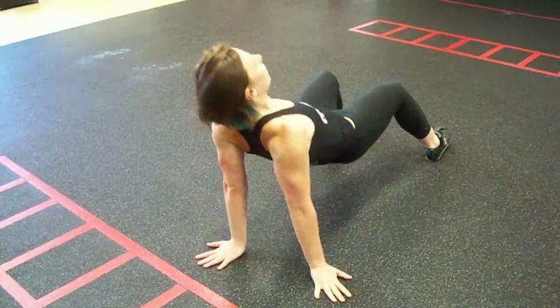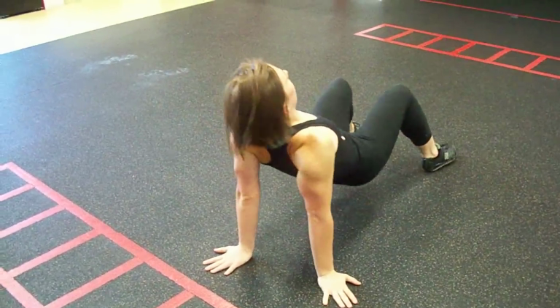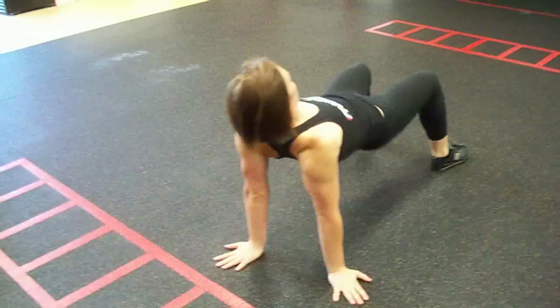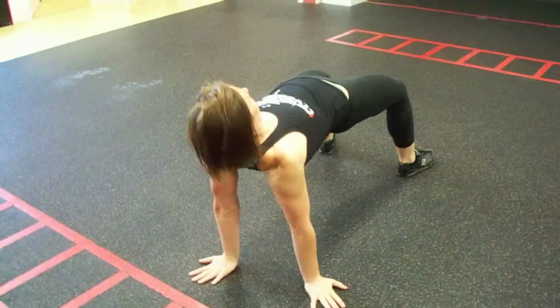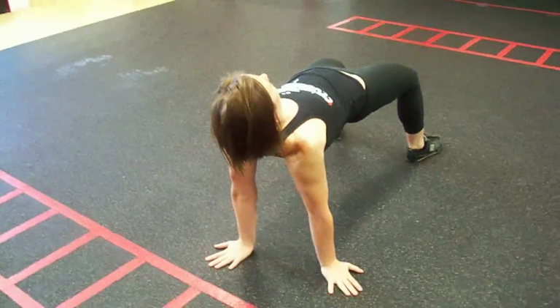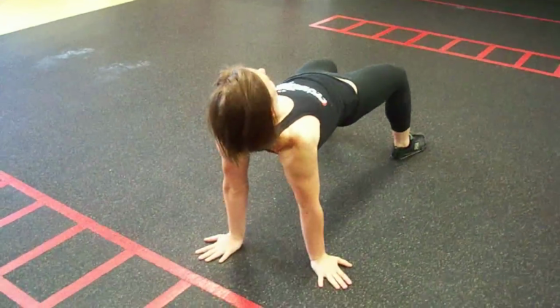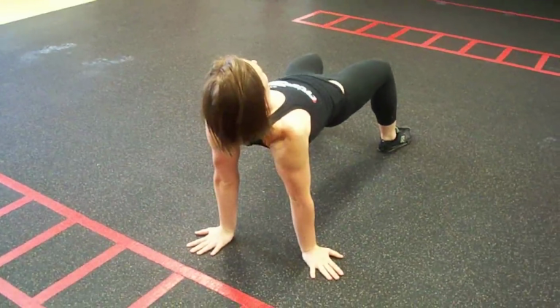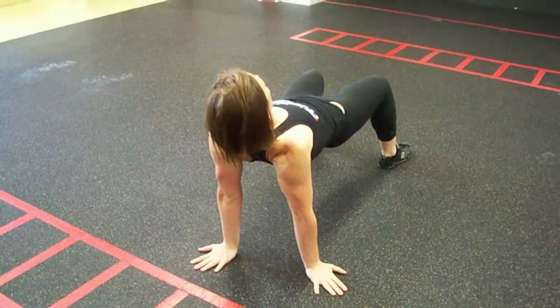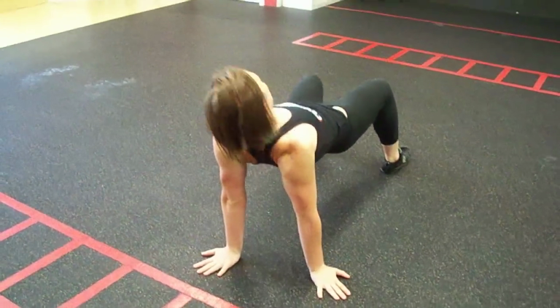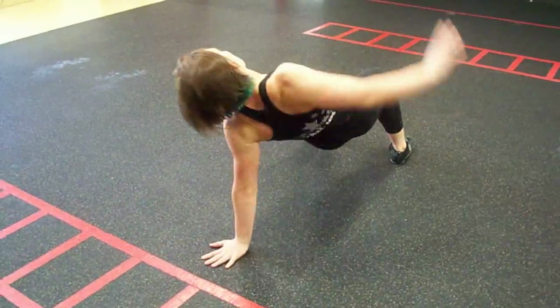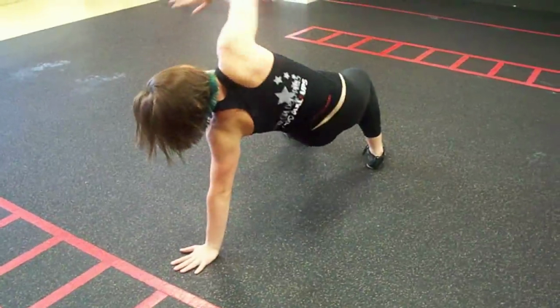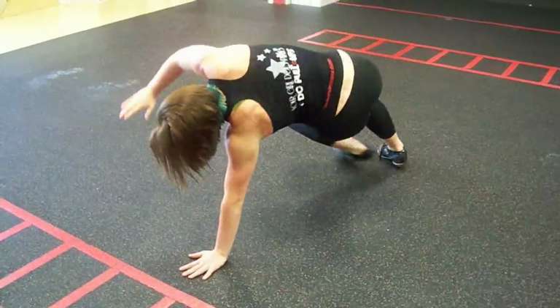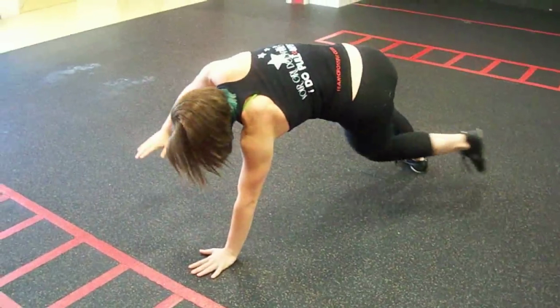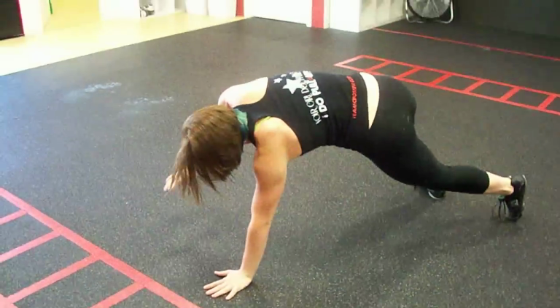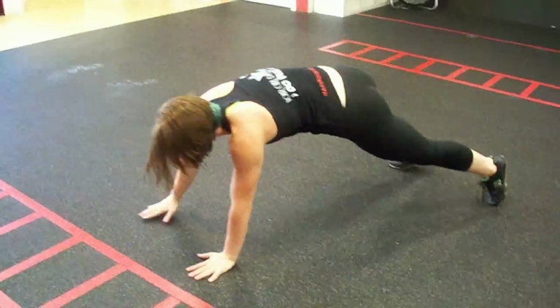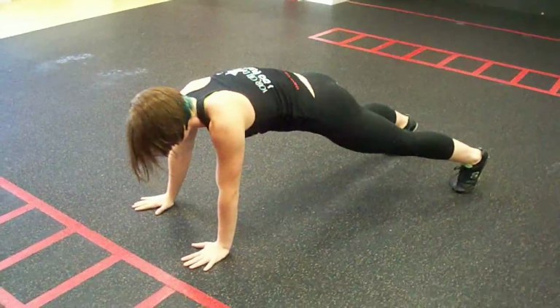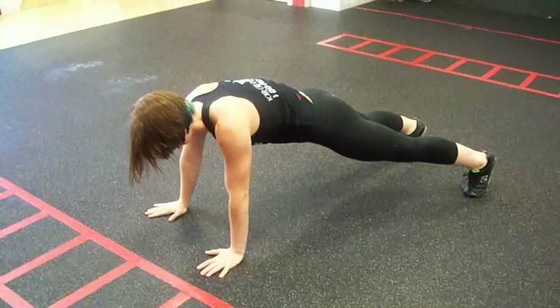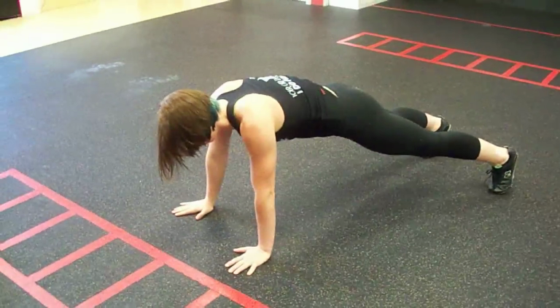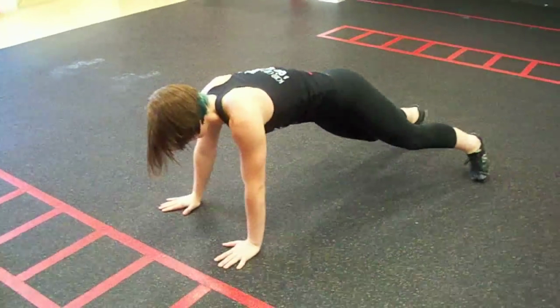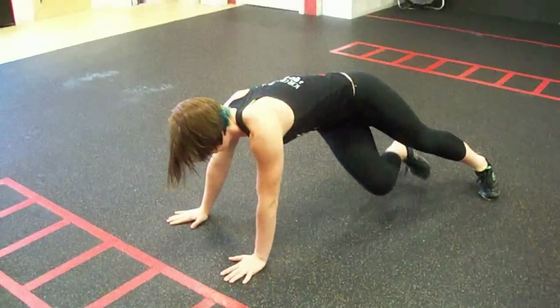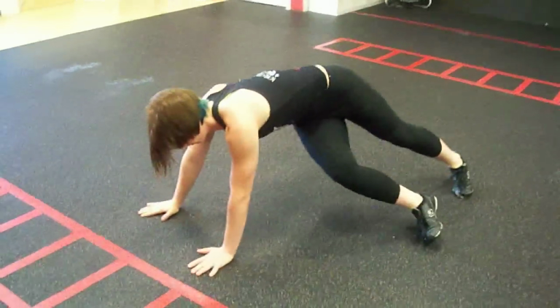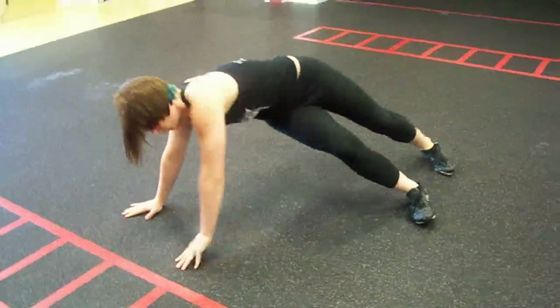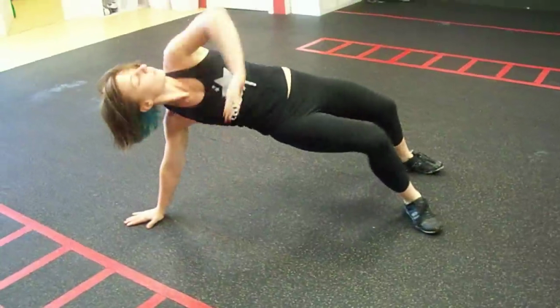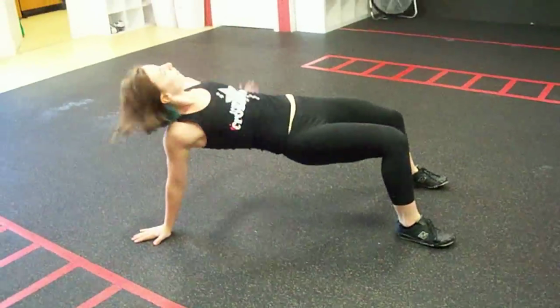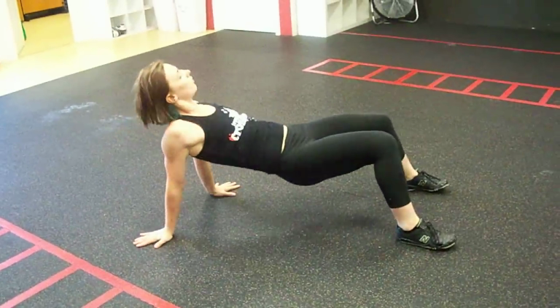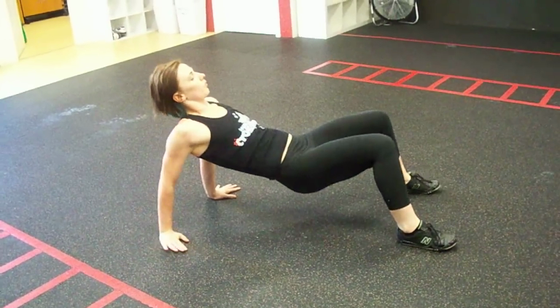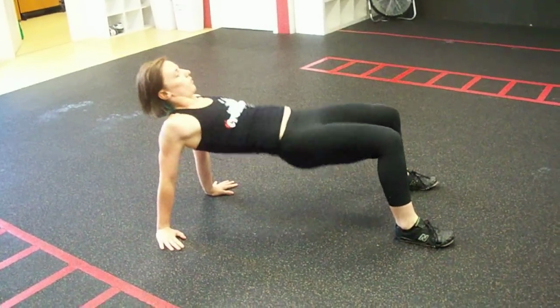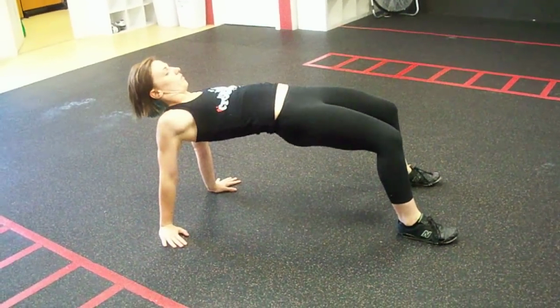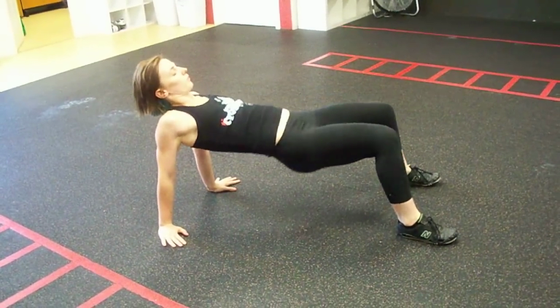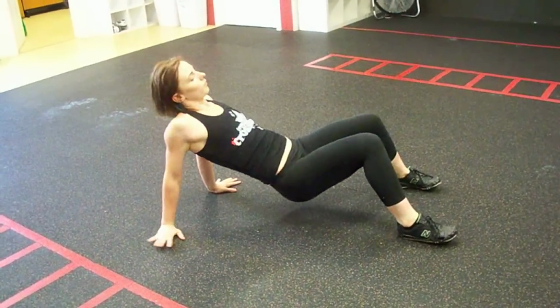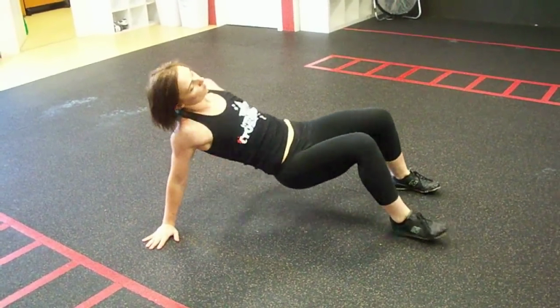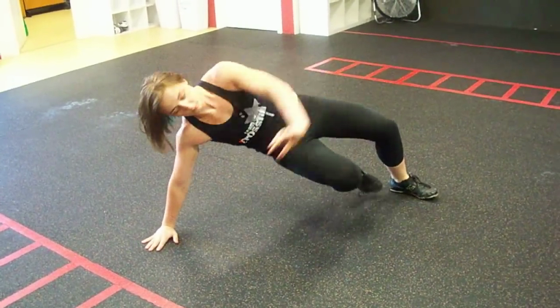then you're going to bridge your hips up, then you're going to take the same leg traveling underneath. Then you're just going to go to the other side. Flip over, good, flip over again.